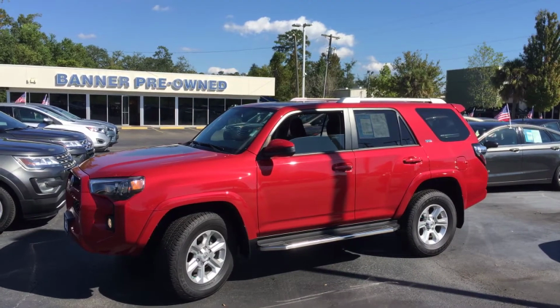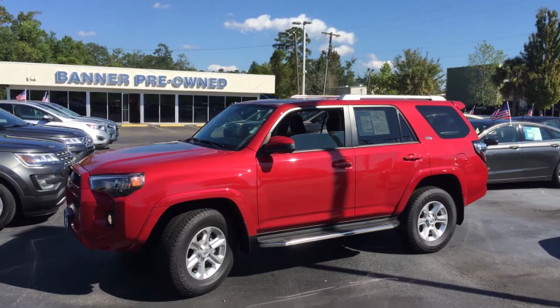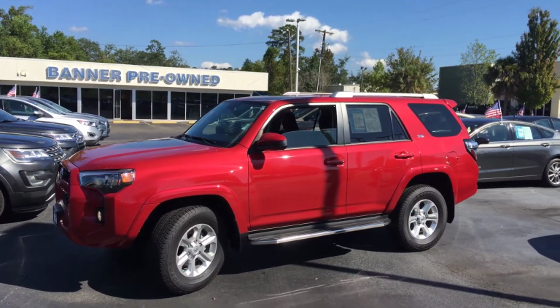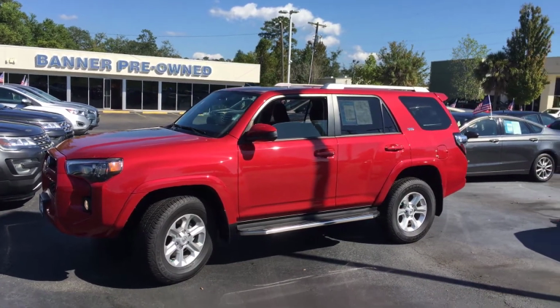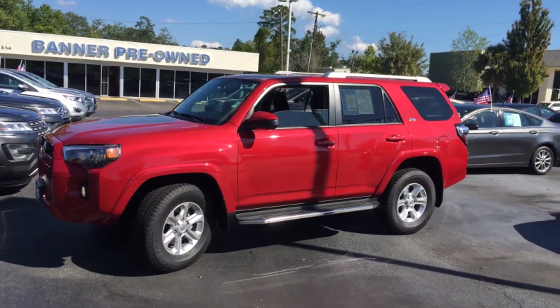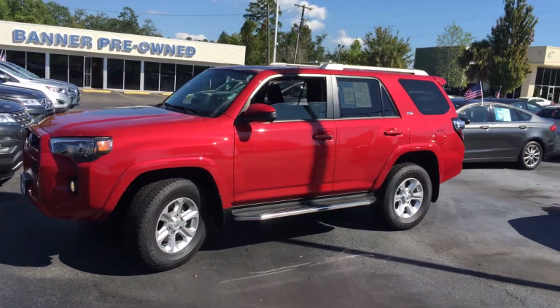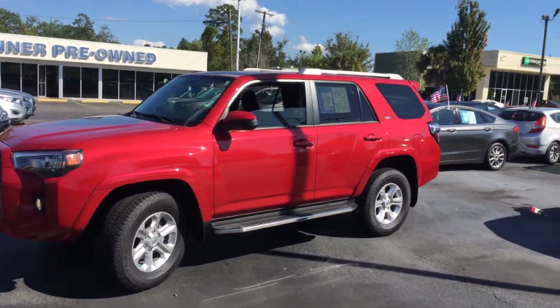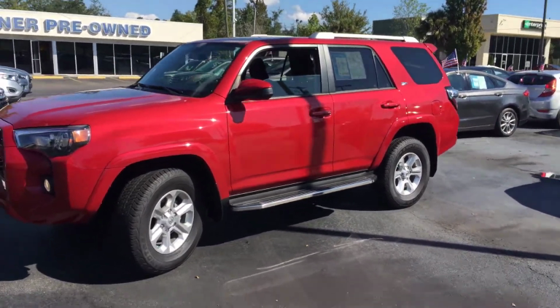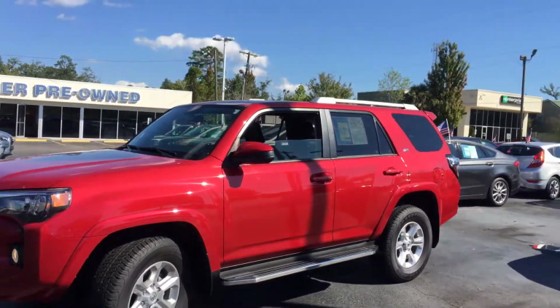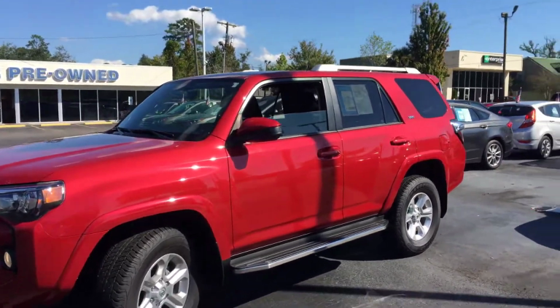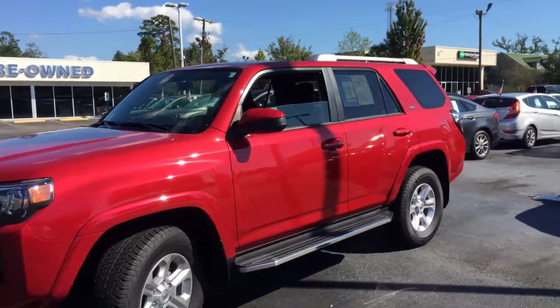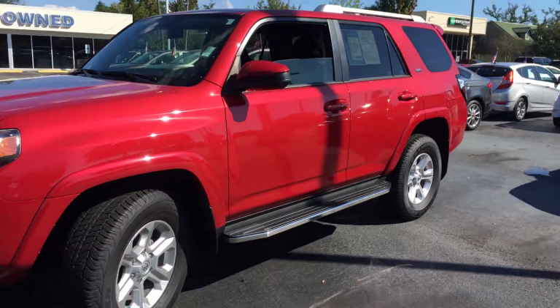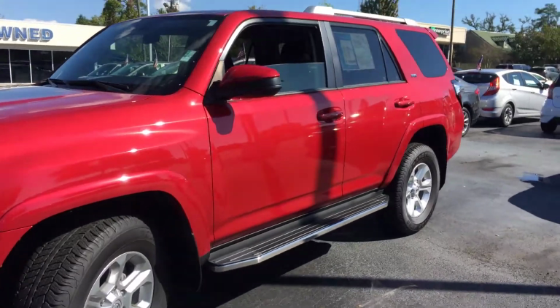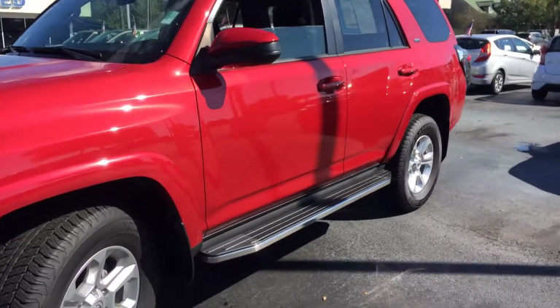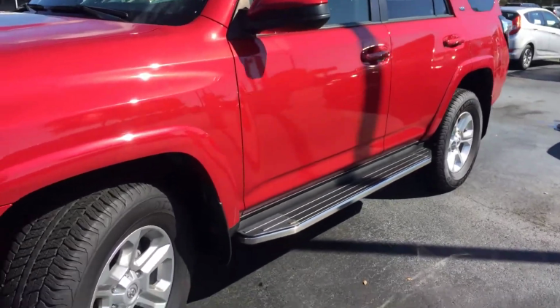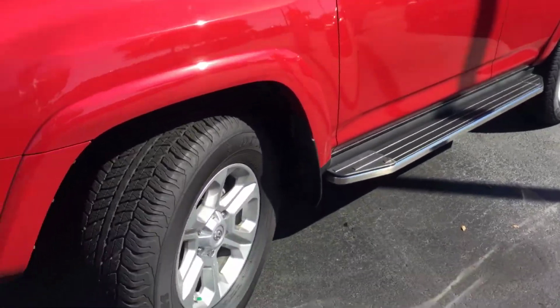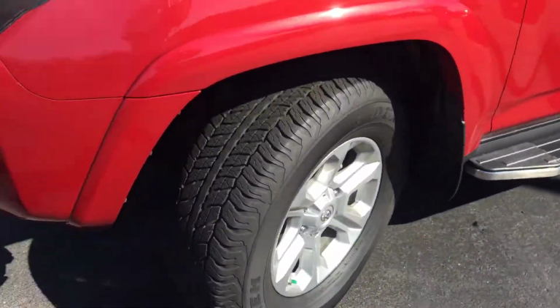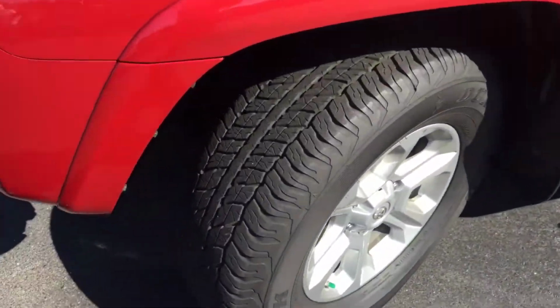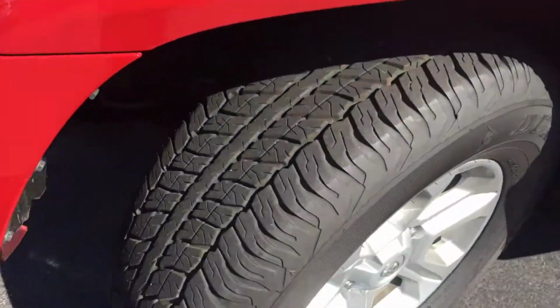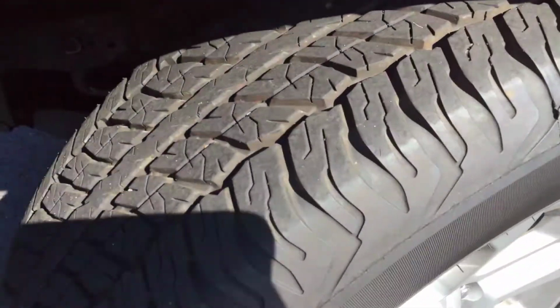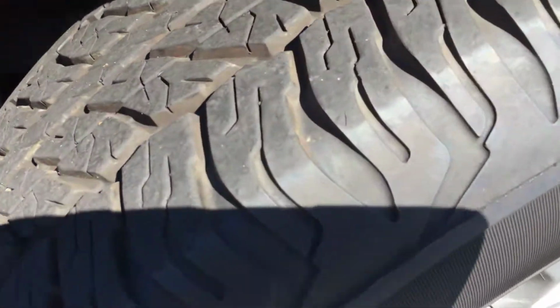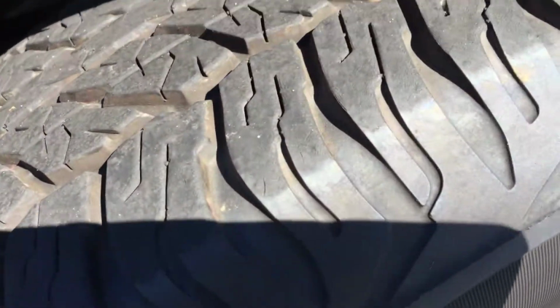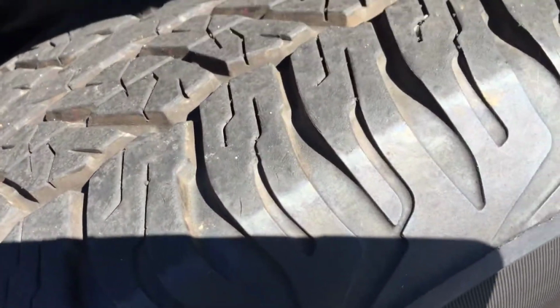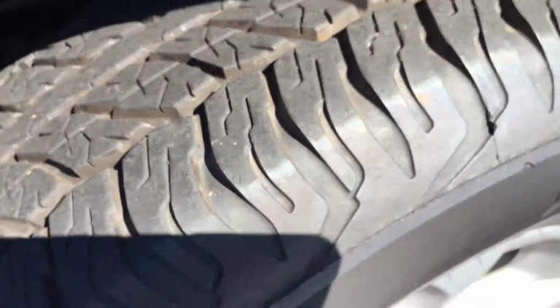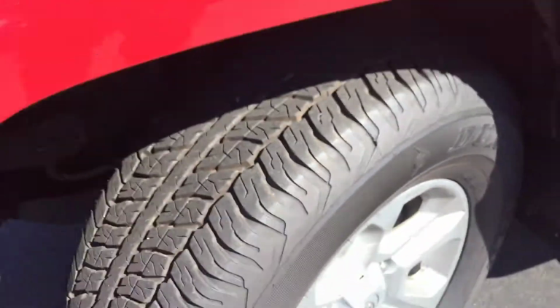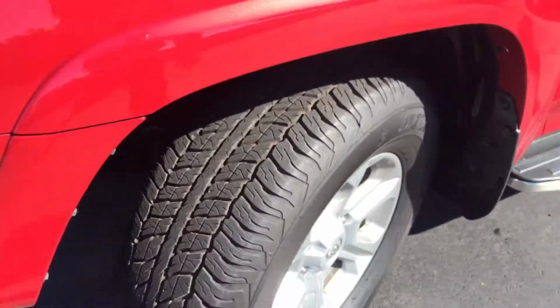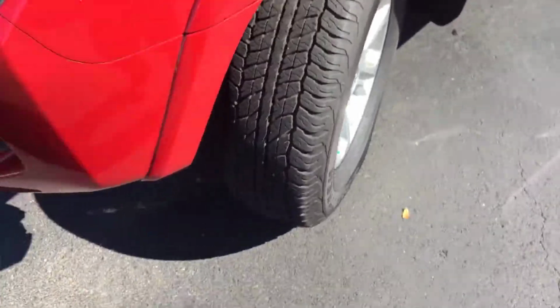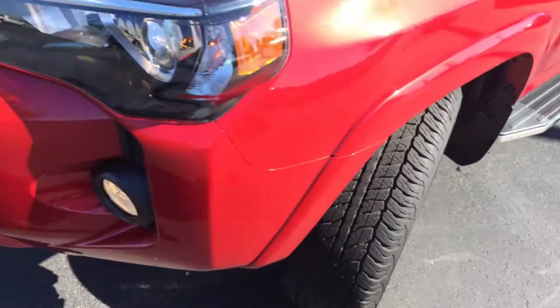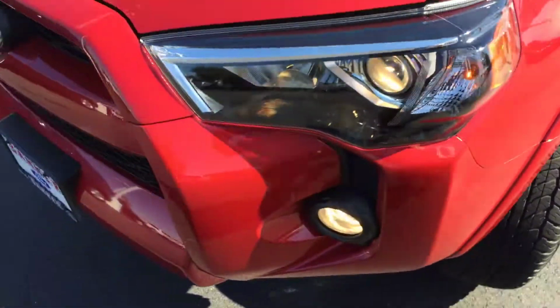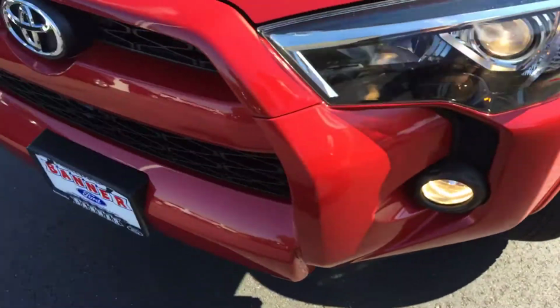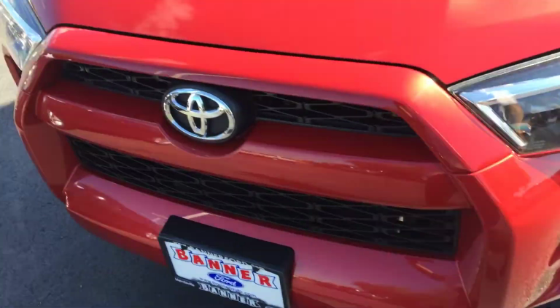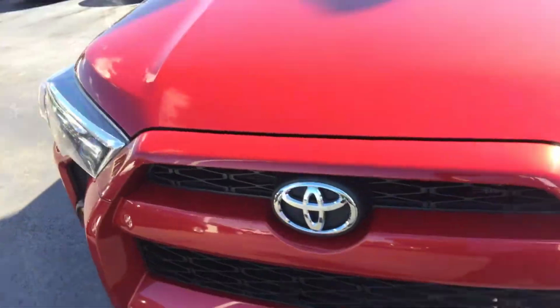This is a 2018 Toyota 4Runner with fixed running boards, 30-print lights, and a nice appearance on the outer side.